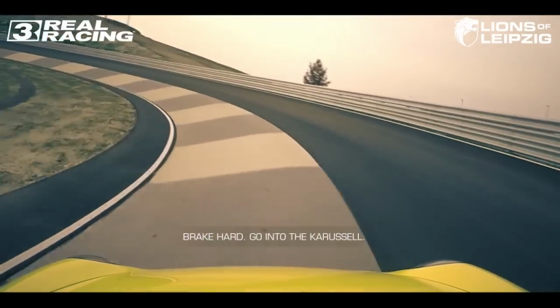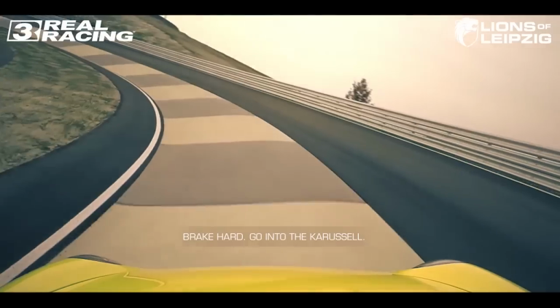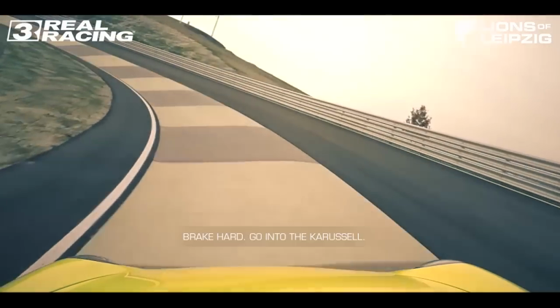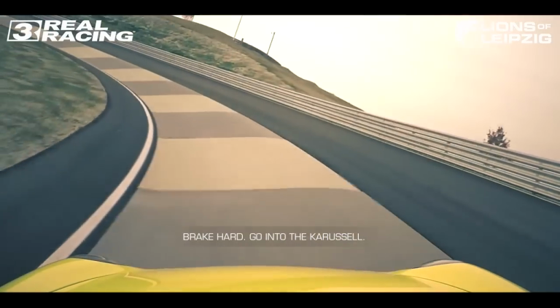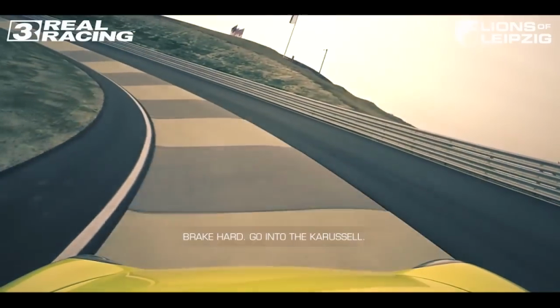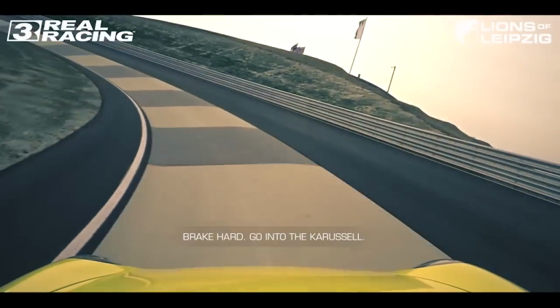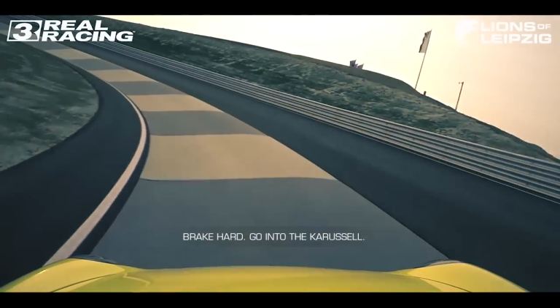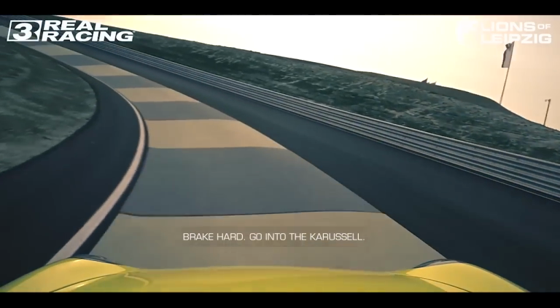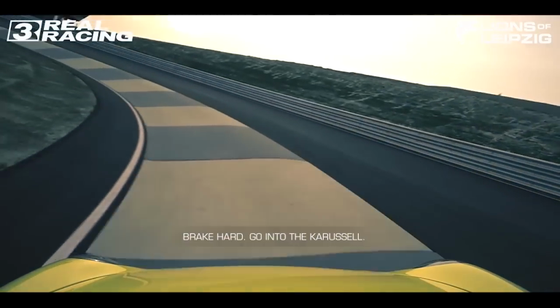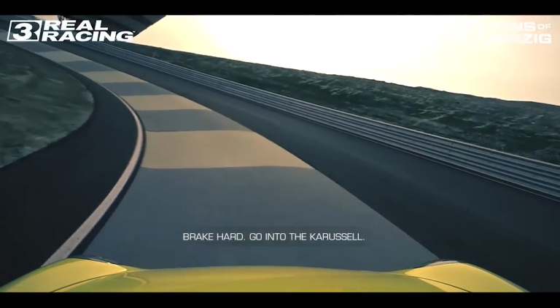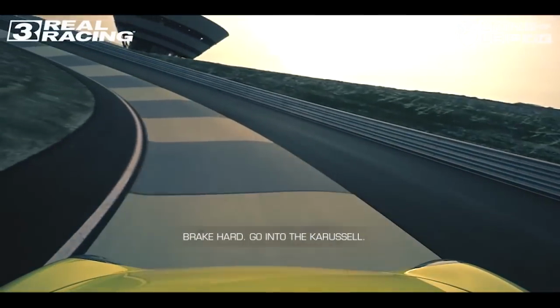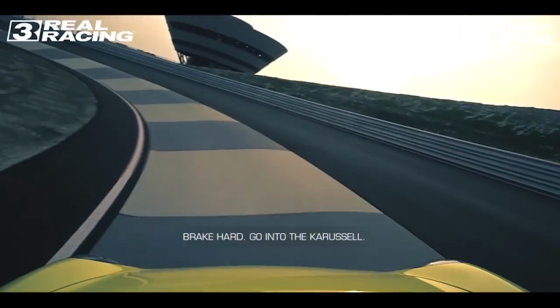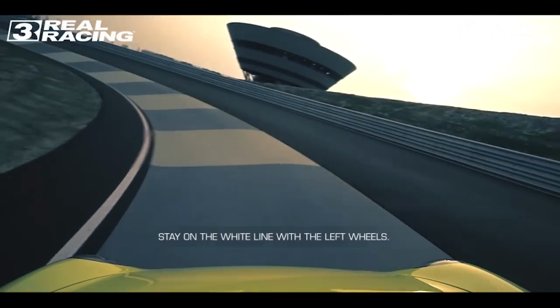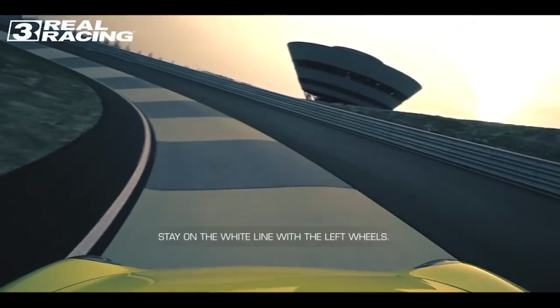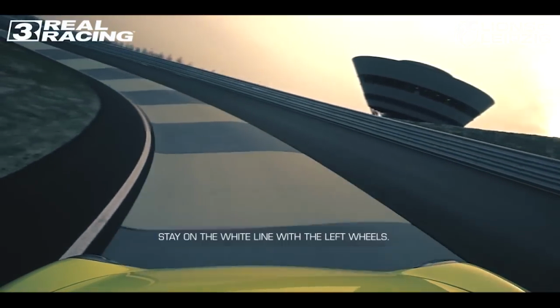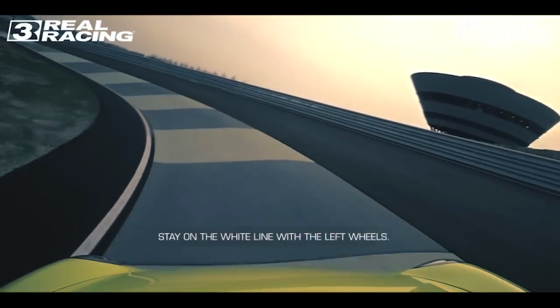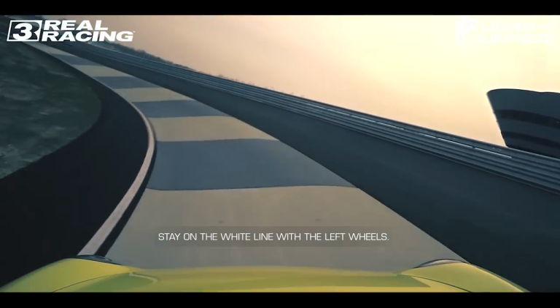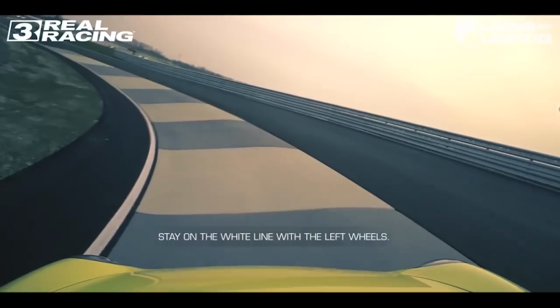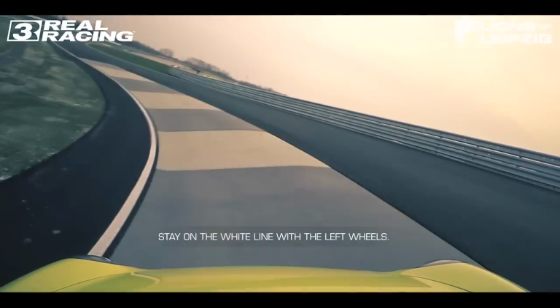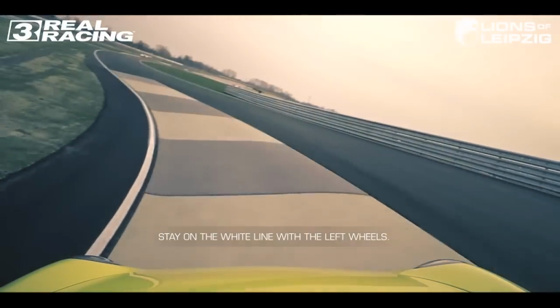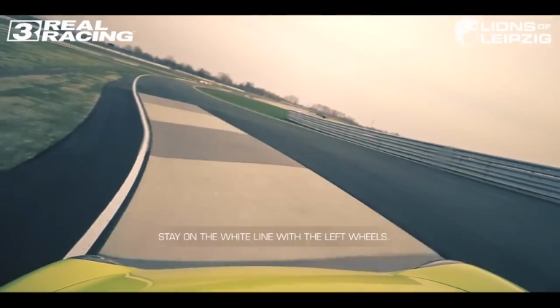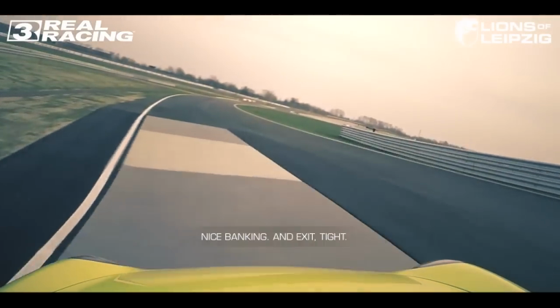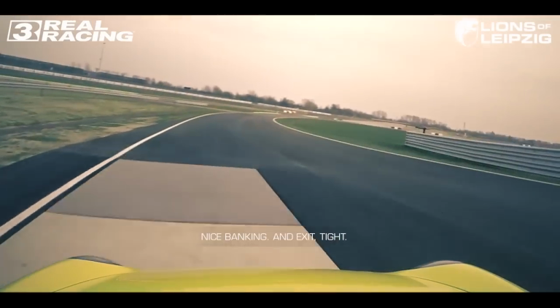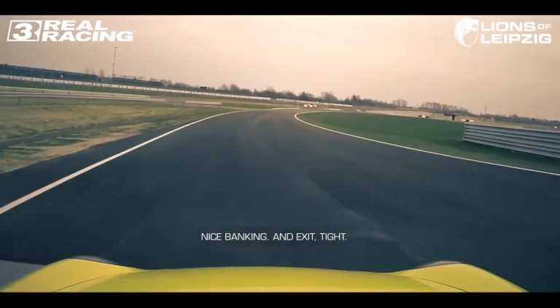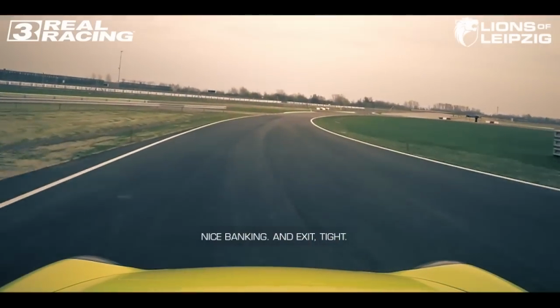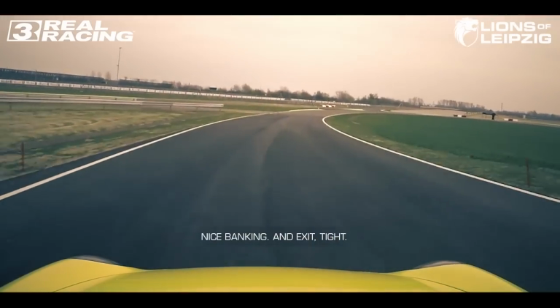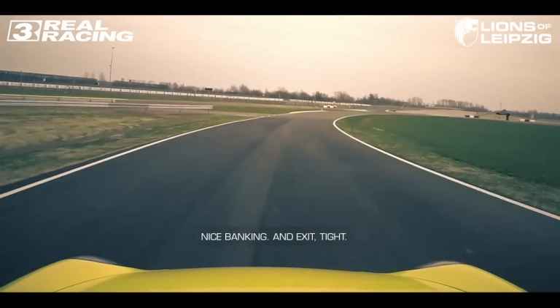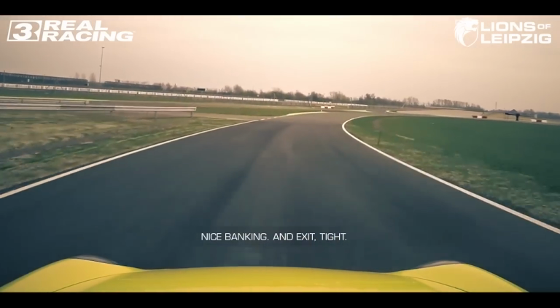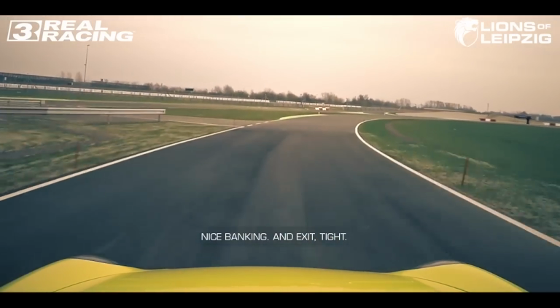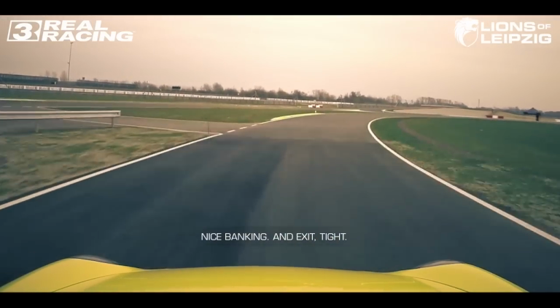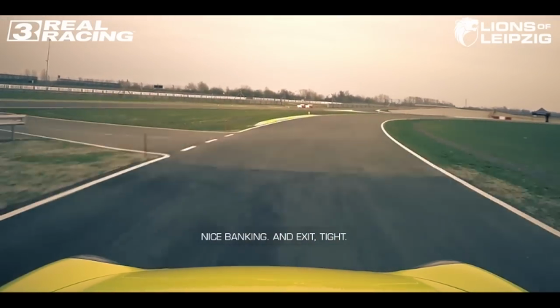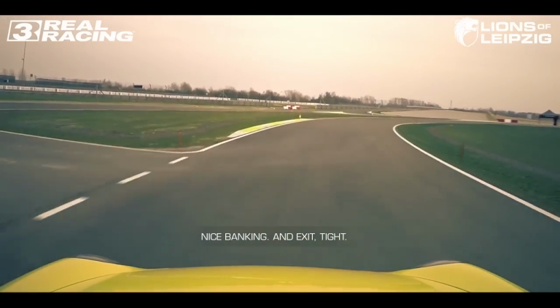Go into the carousel. Stay on the white line with the left wheels — nice banking — and exit tight.